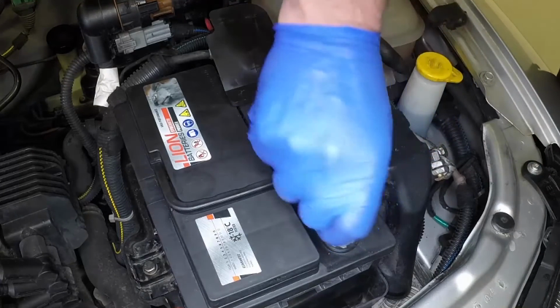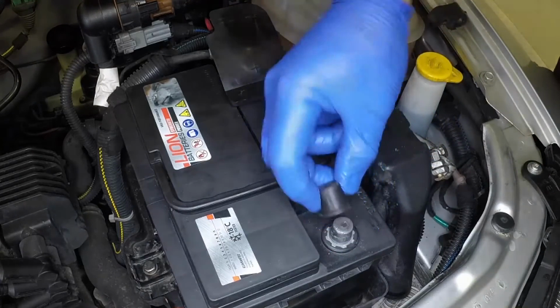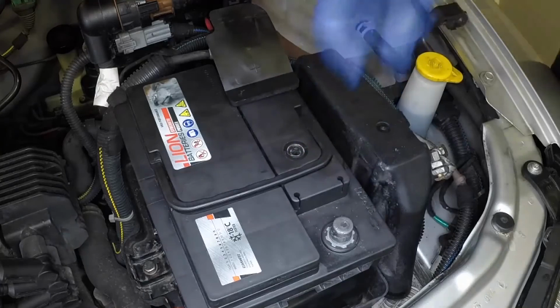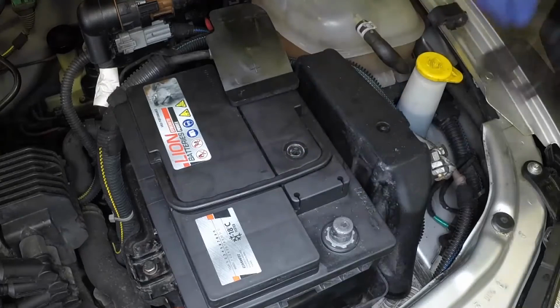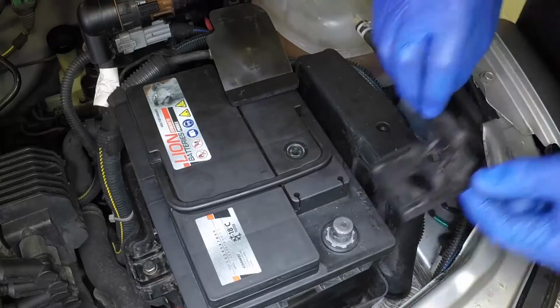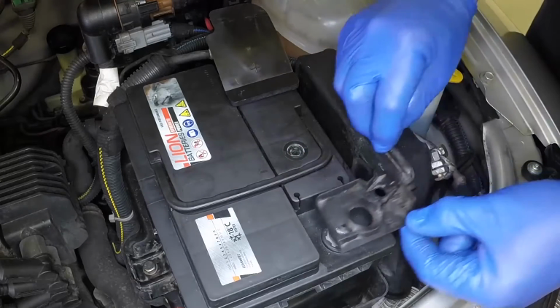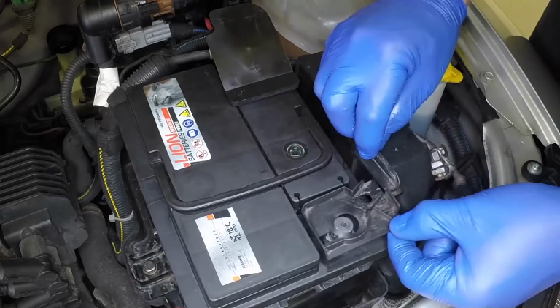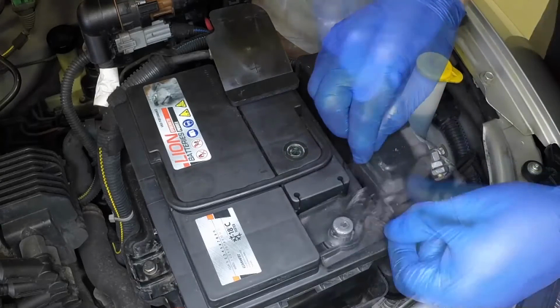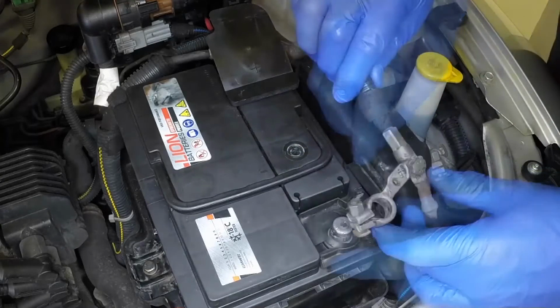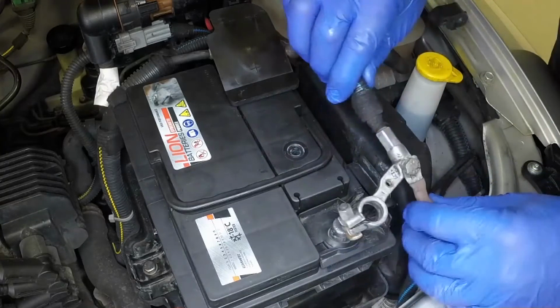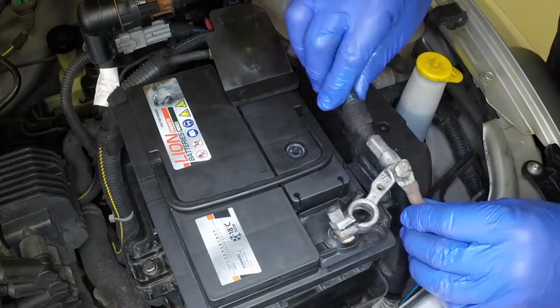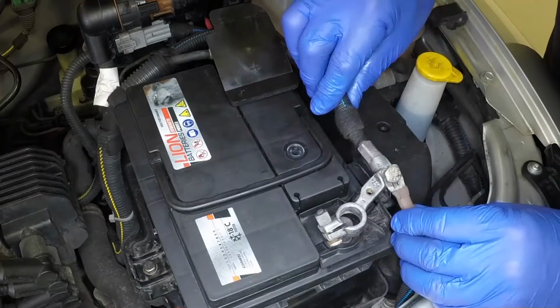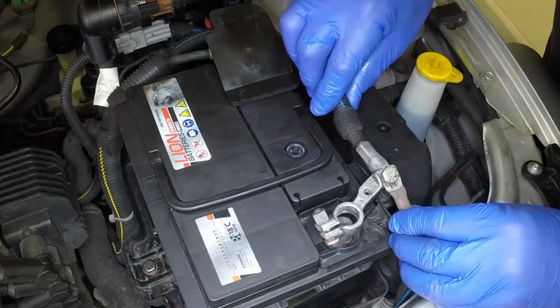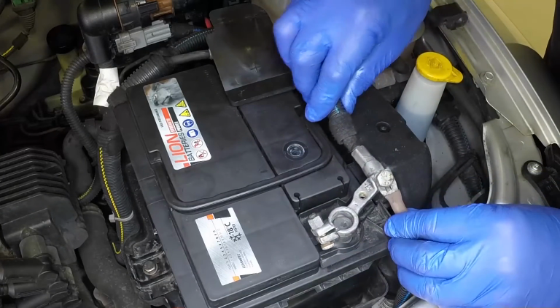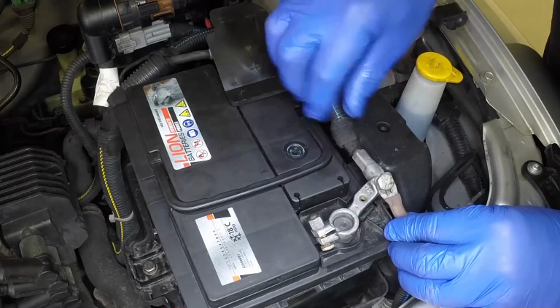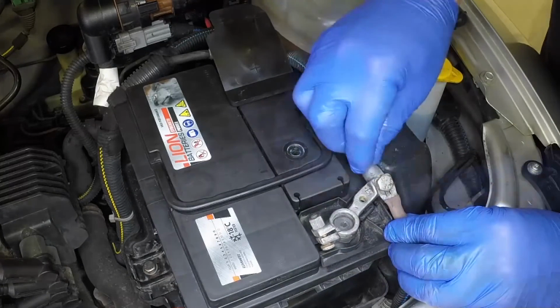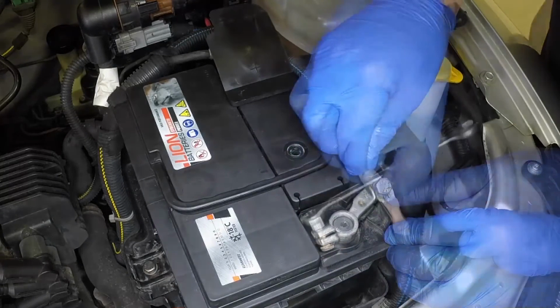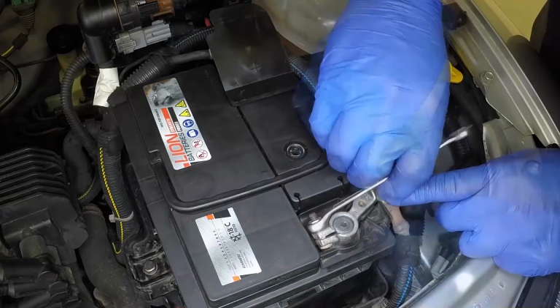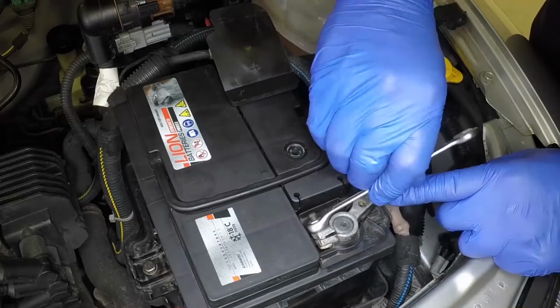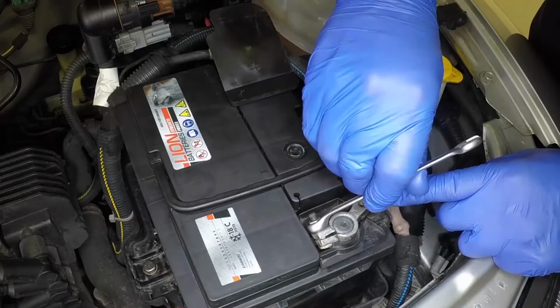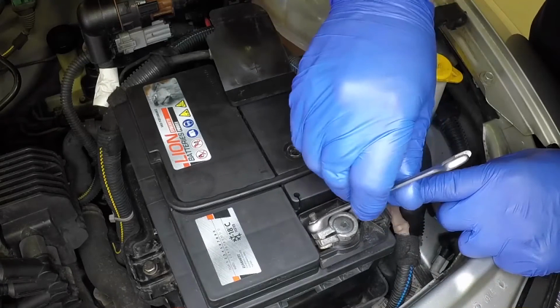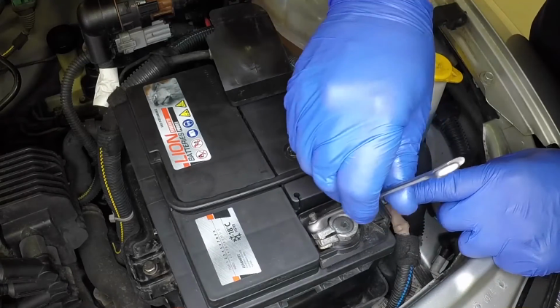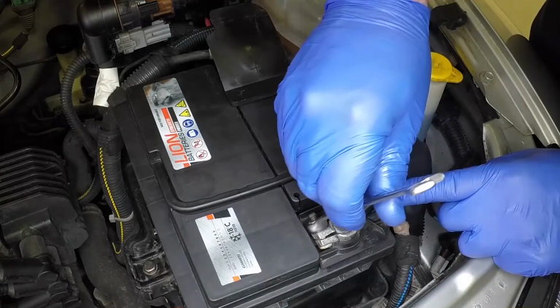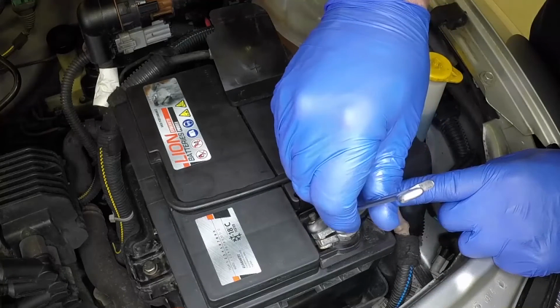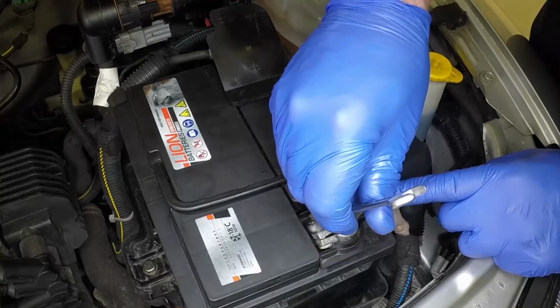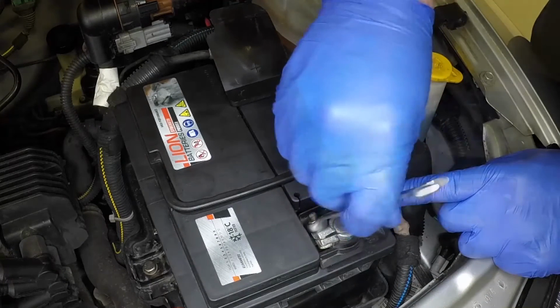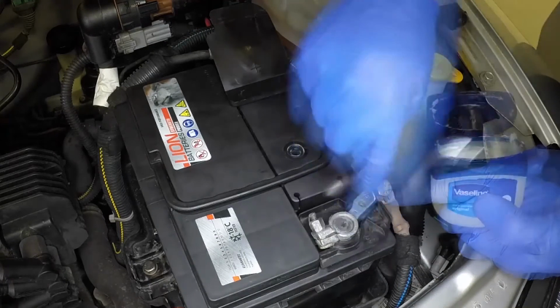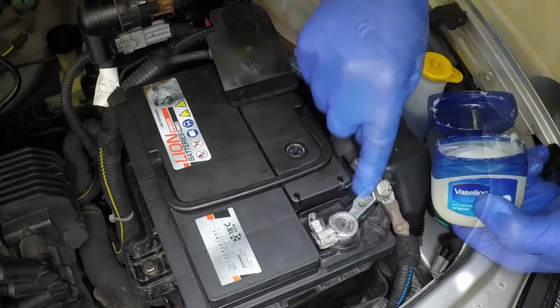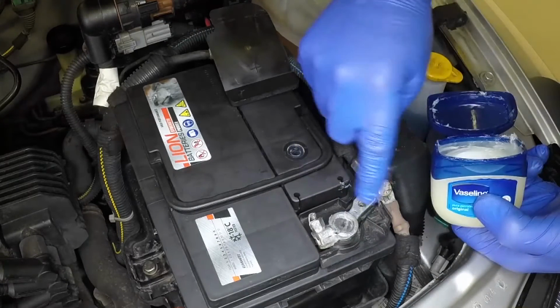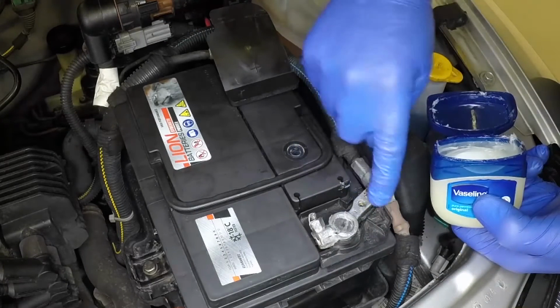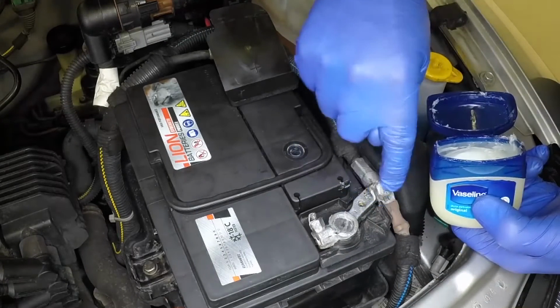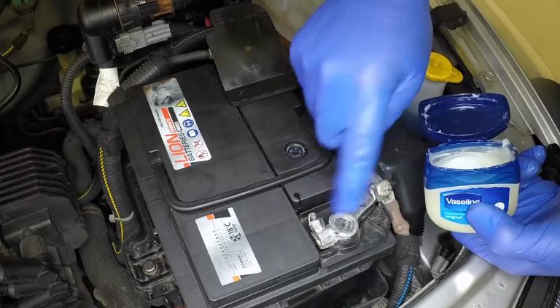Press the negative lead clamp firmly down onto the battery negative terminal and tighten the nut securely. Again, apply a little petroleum jelly to the terminal.